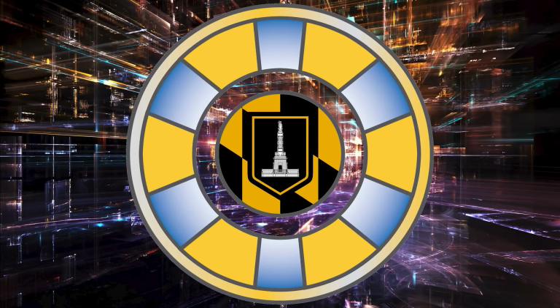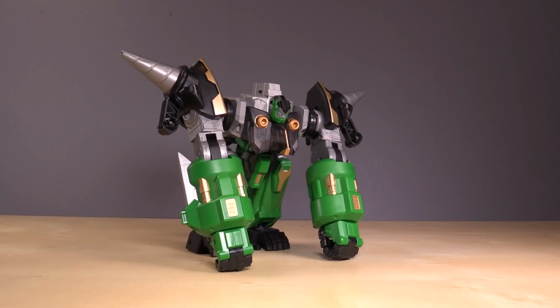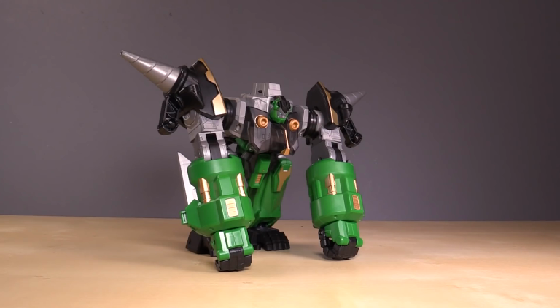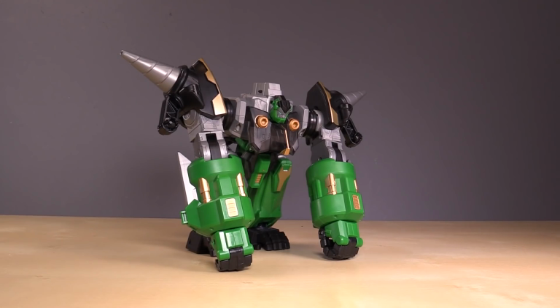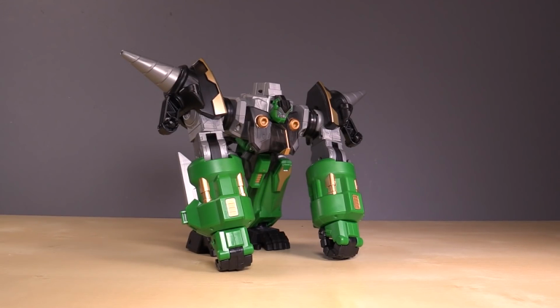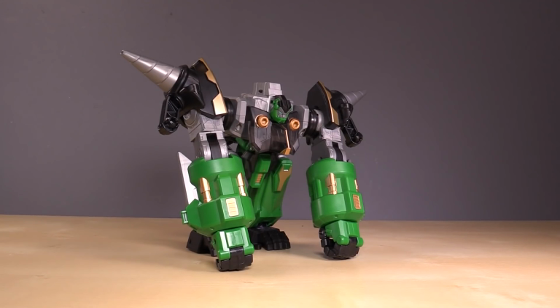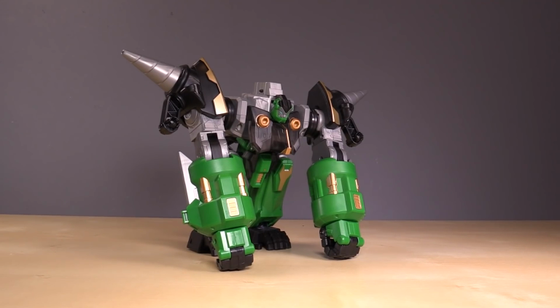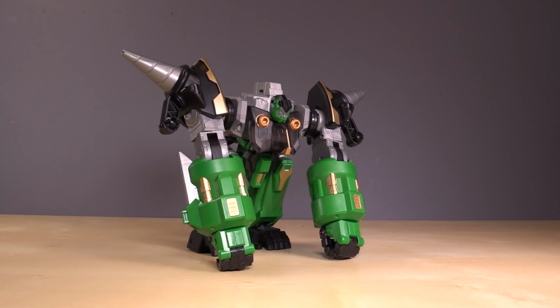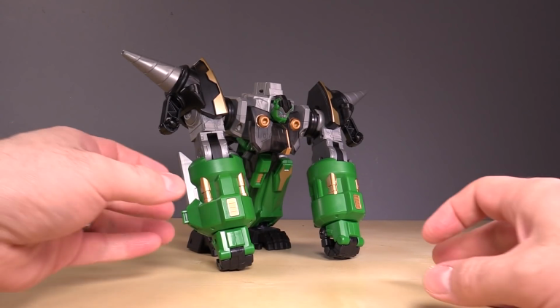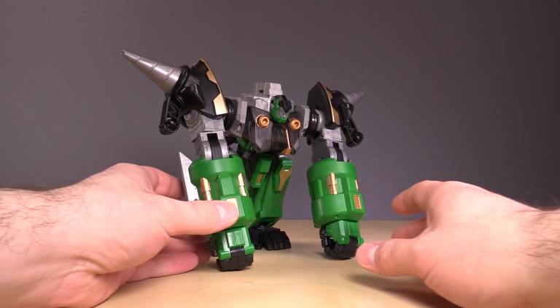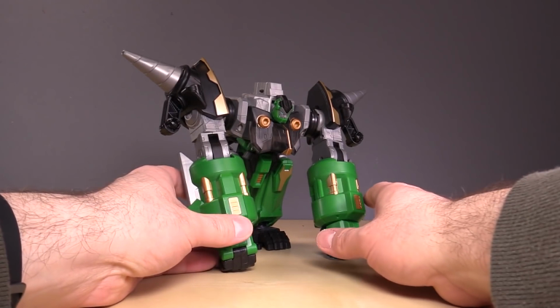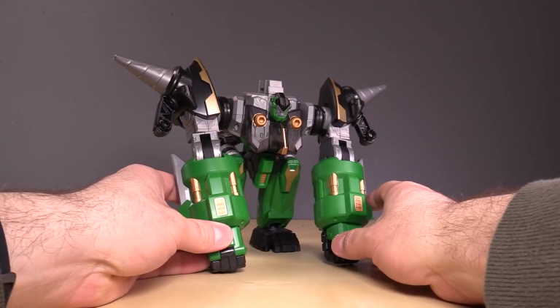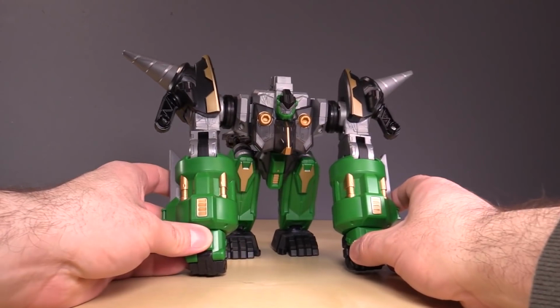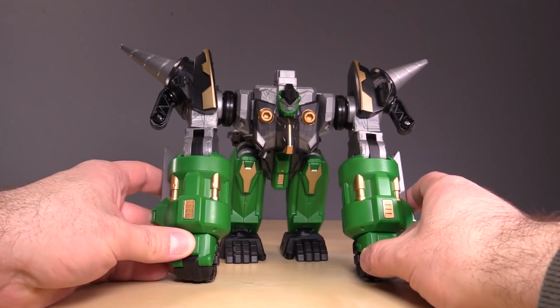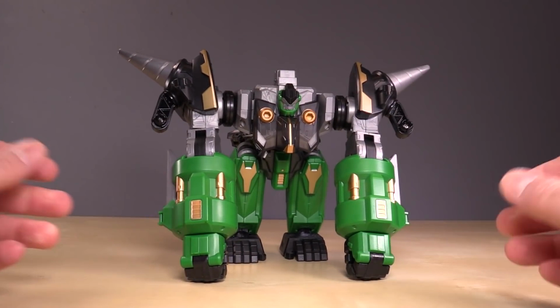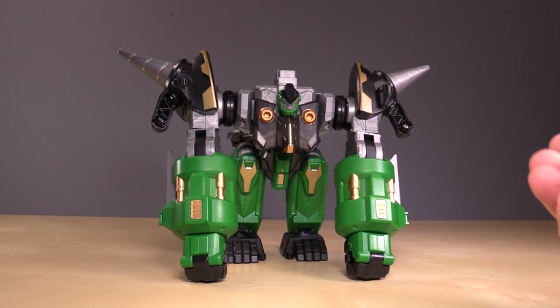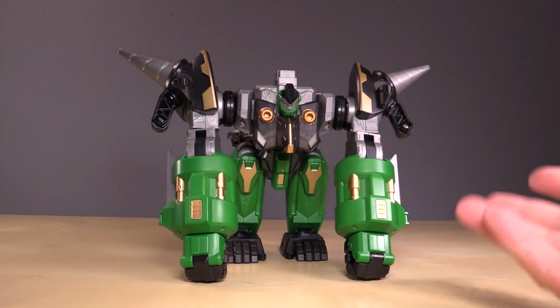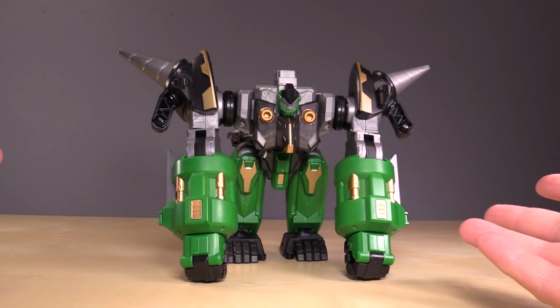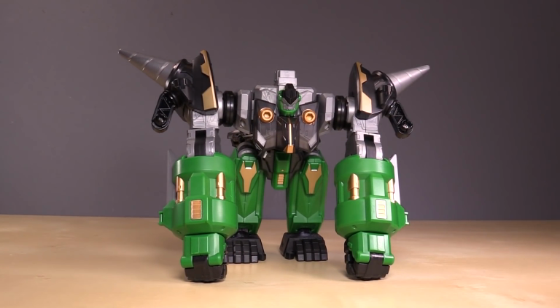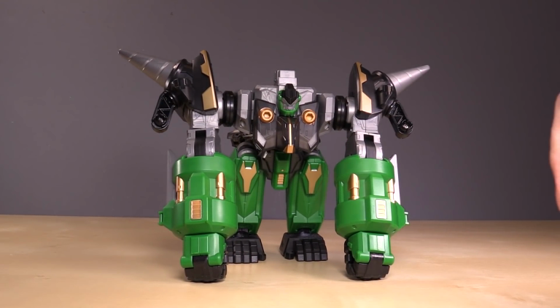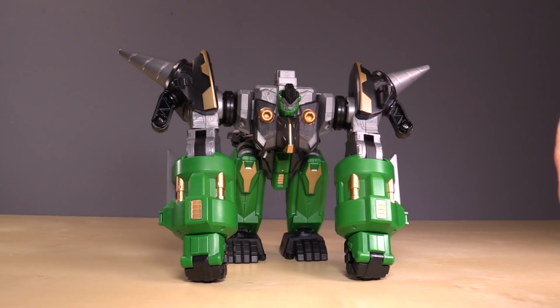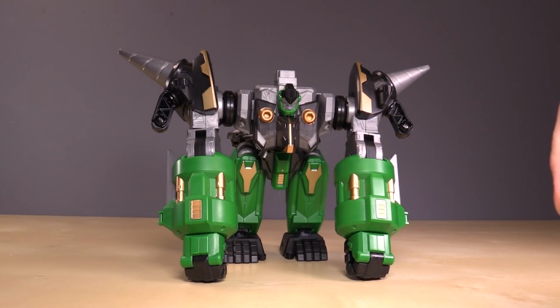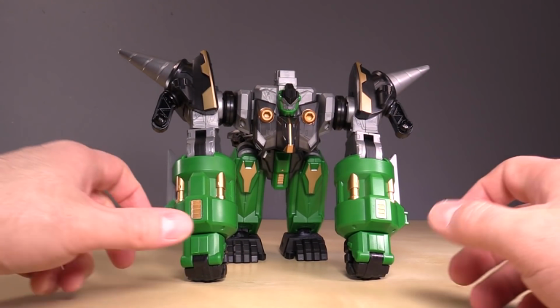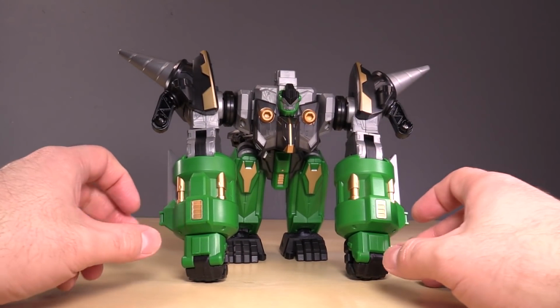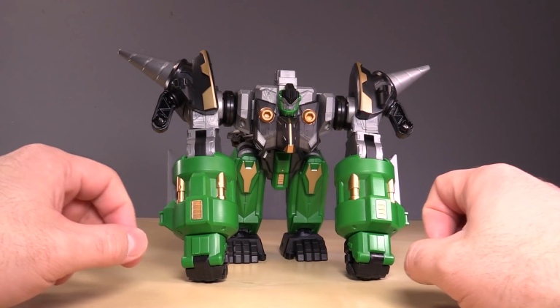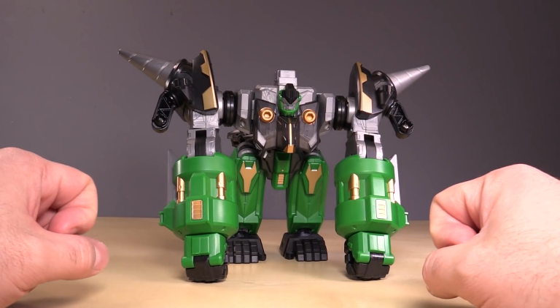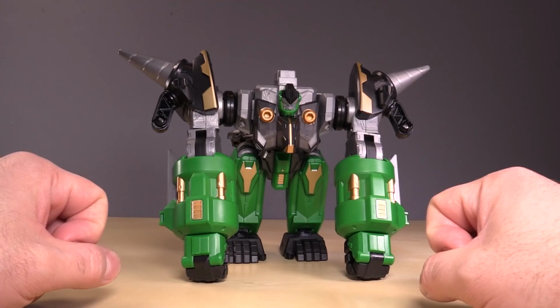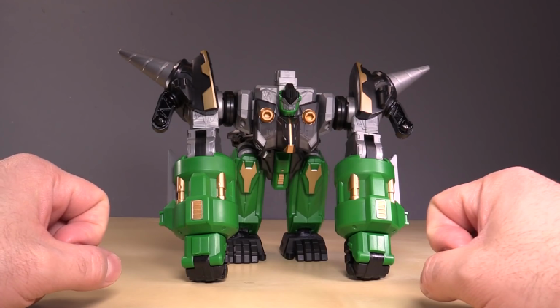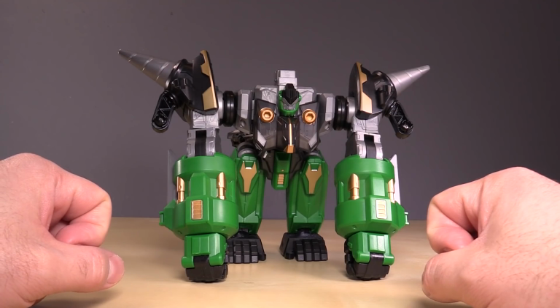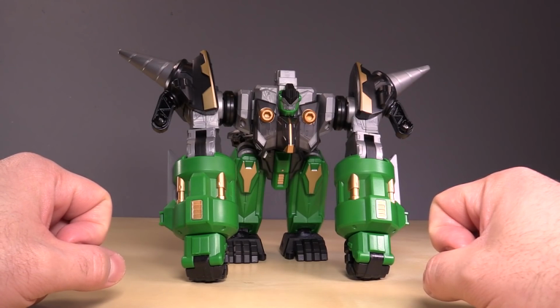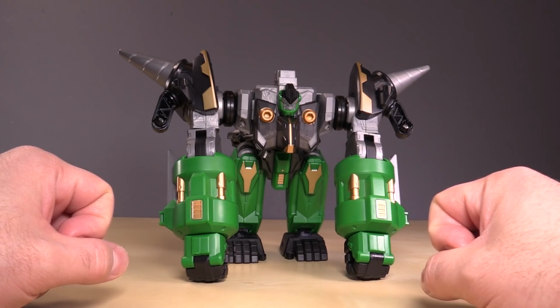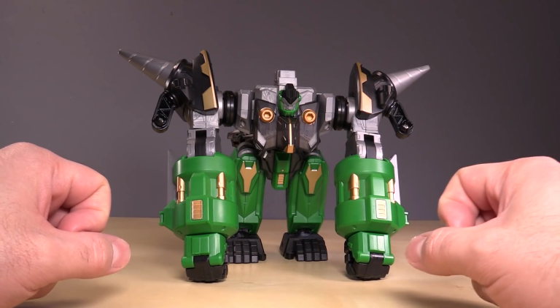Hey folks, it's Balt, and today we're taking a look at the final figure from Series 3 of Dragon Force, and that is the Immobile Giant Gorilla.